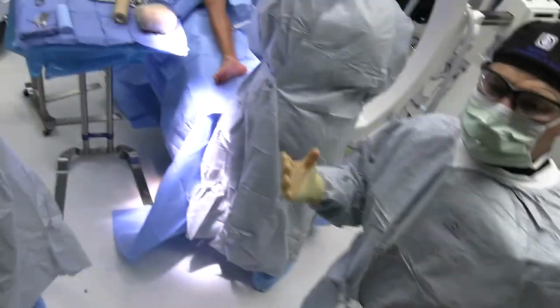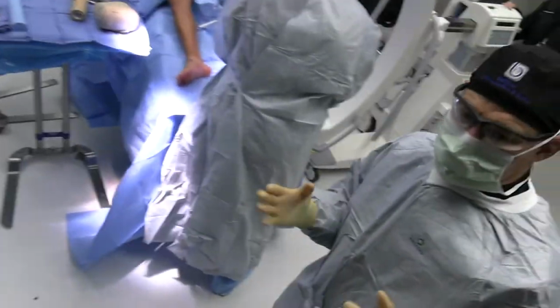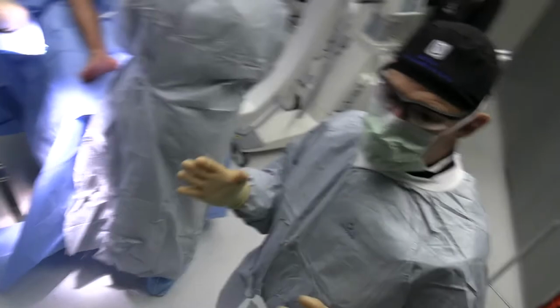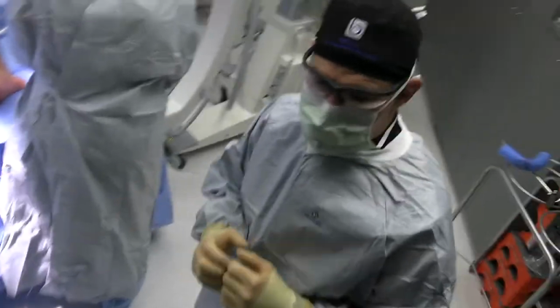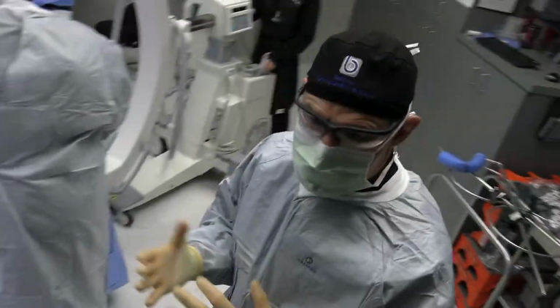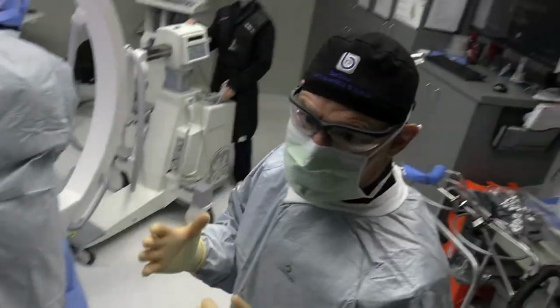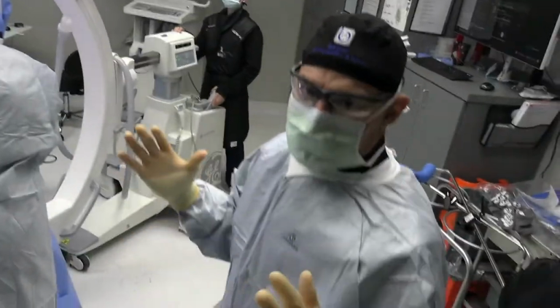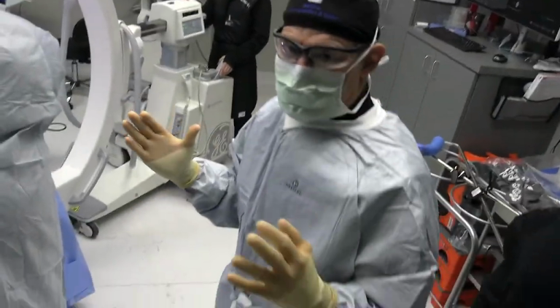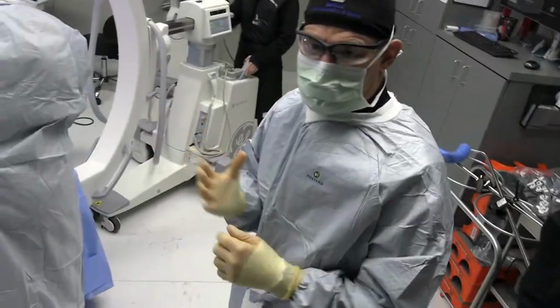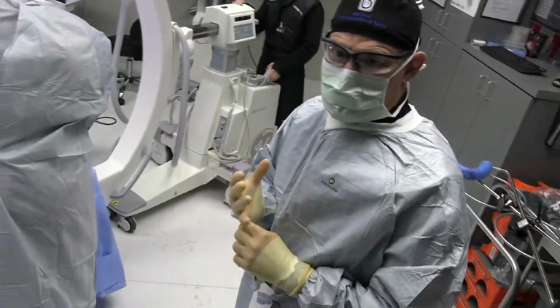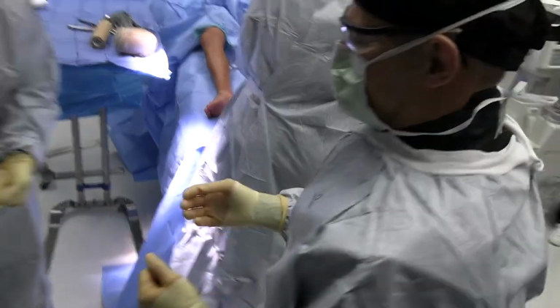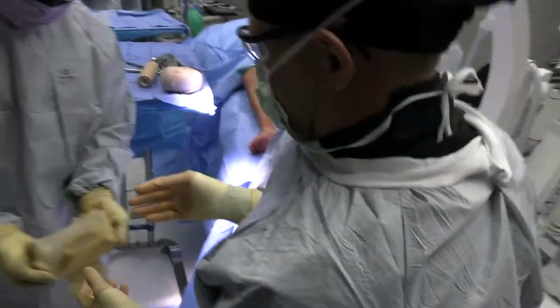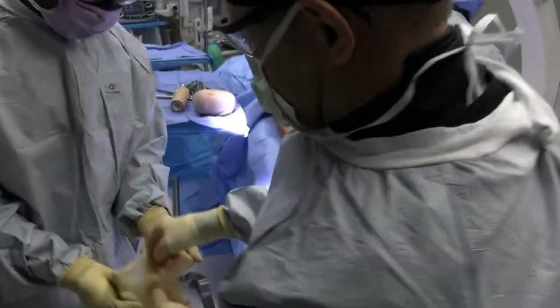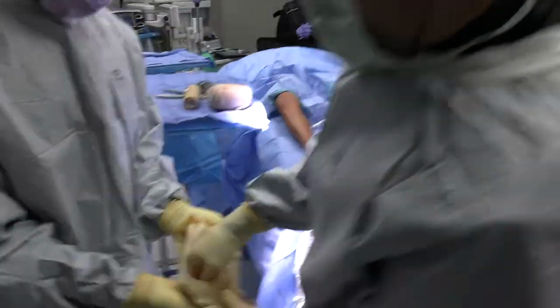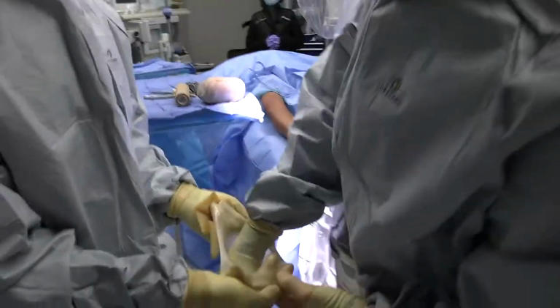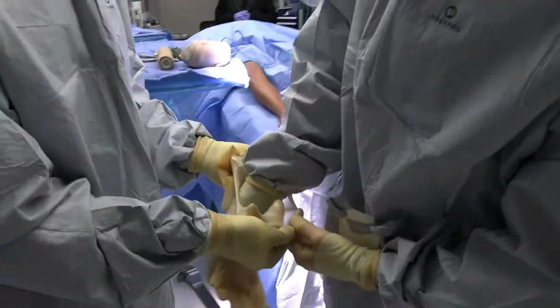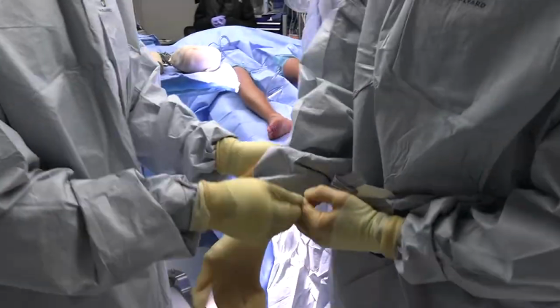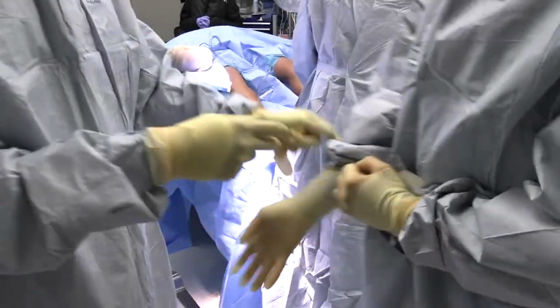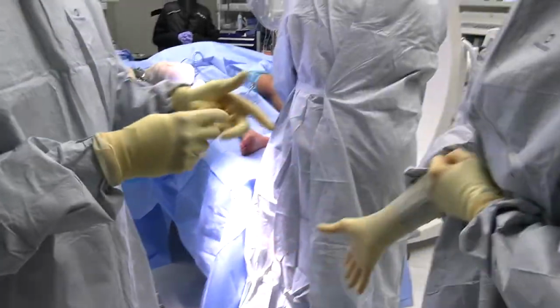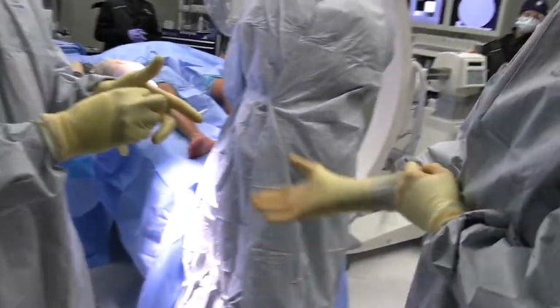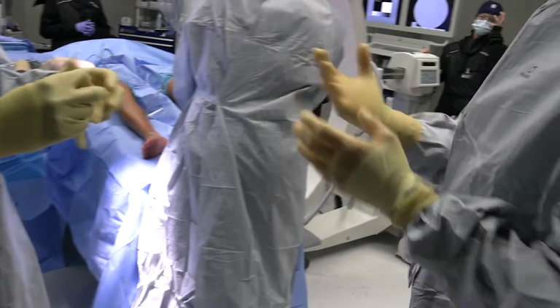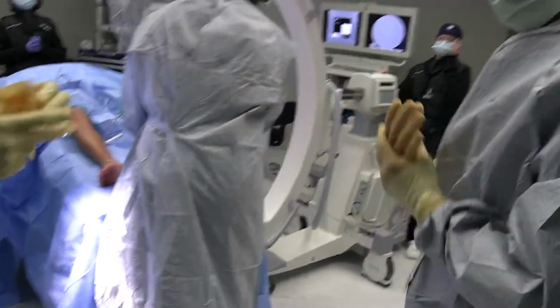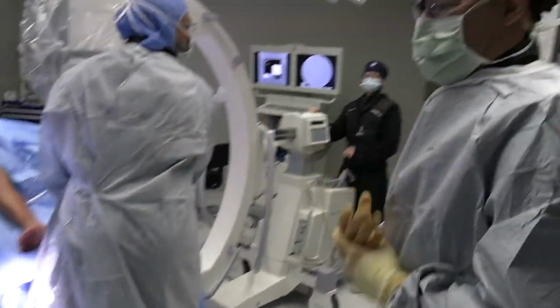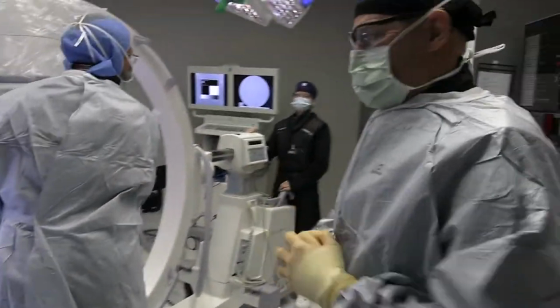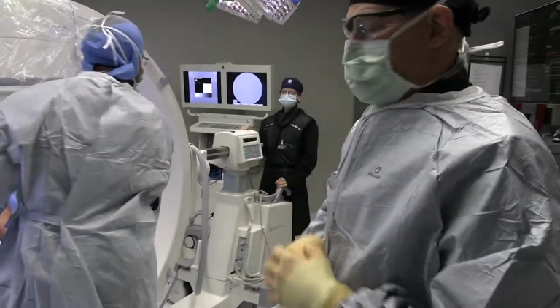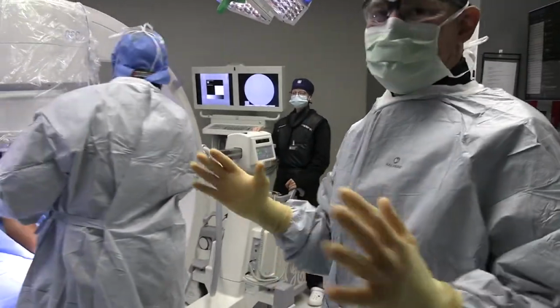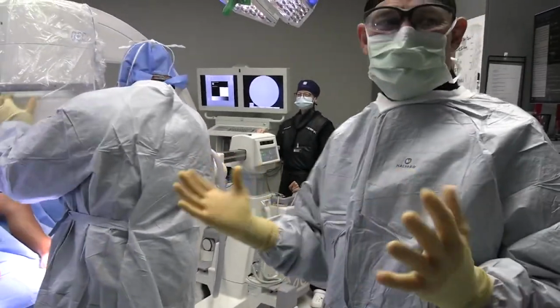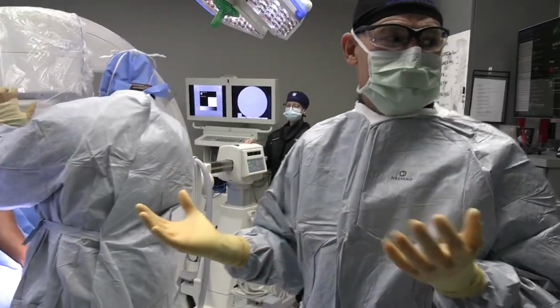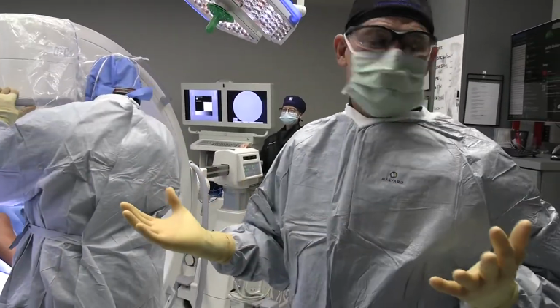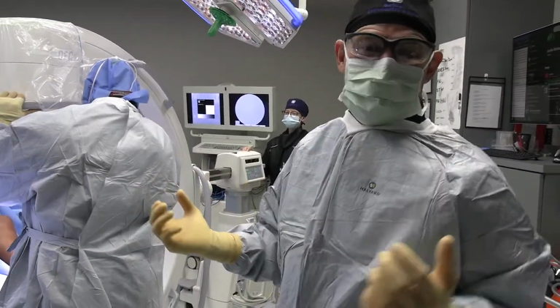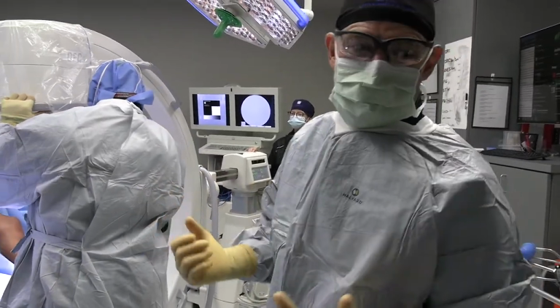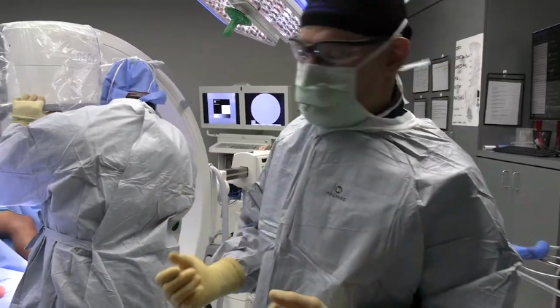Is this going to be bad for my image that Justin Bieber's playing? I'm not ashamed to say it — I like me some Justin Bieber.